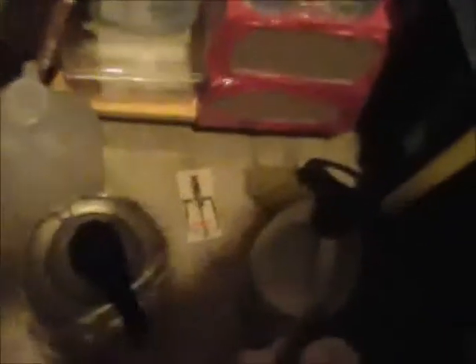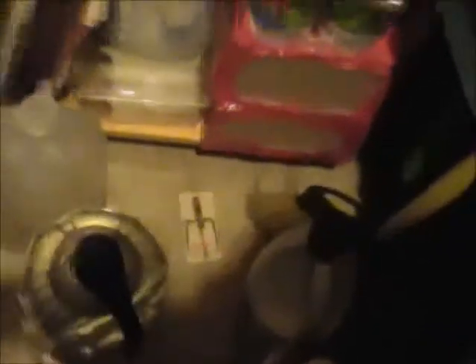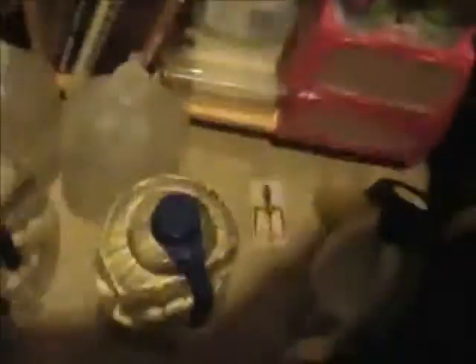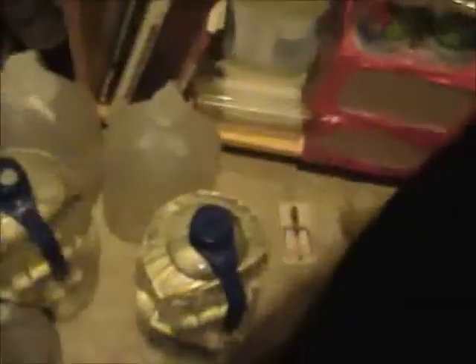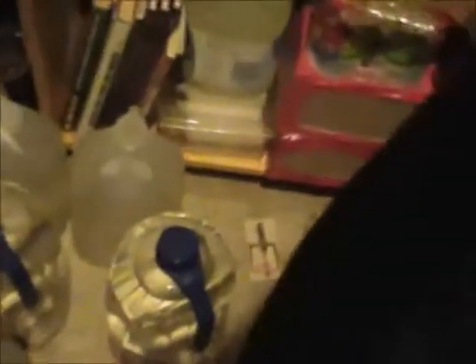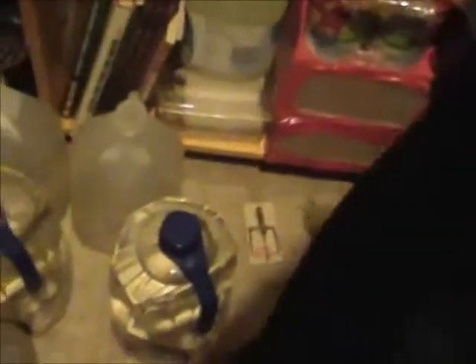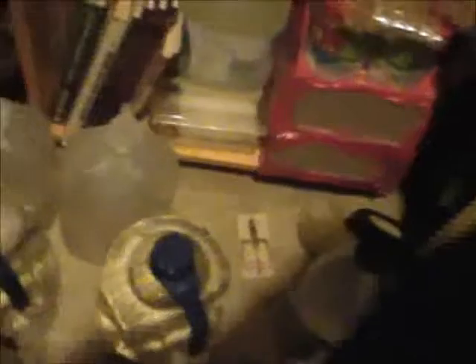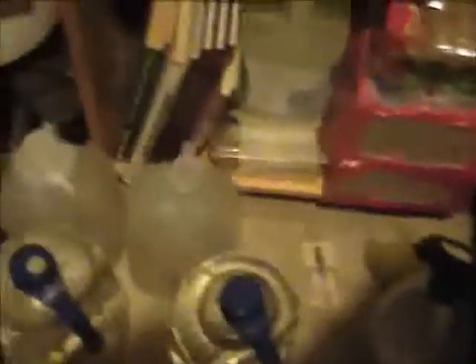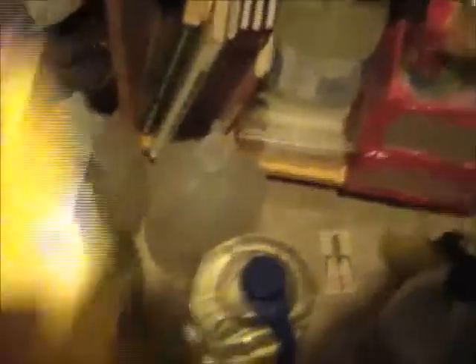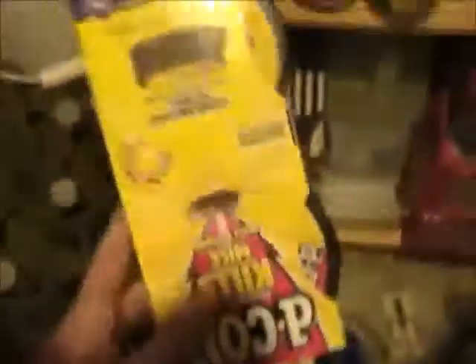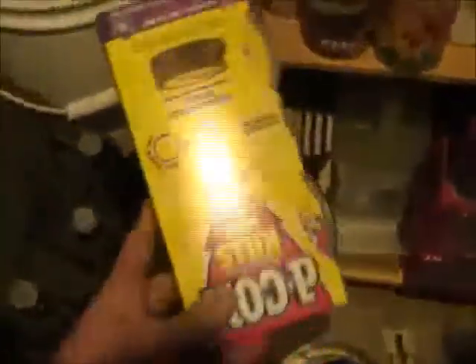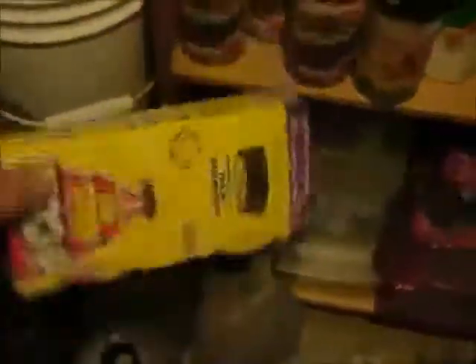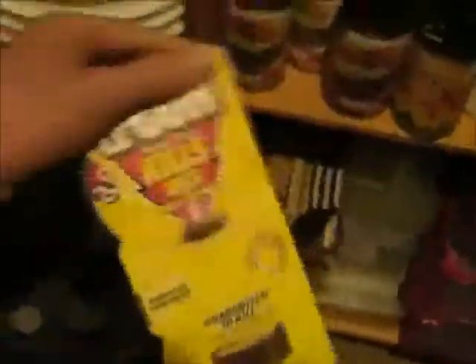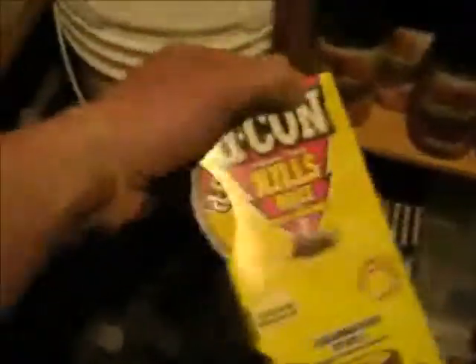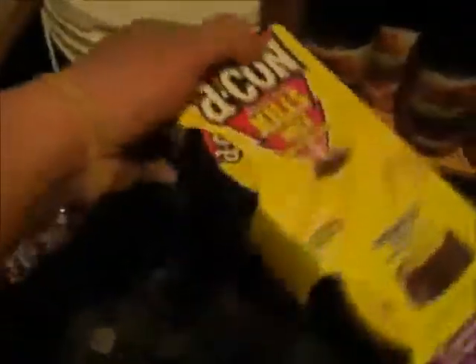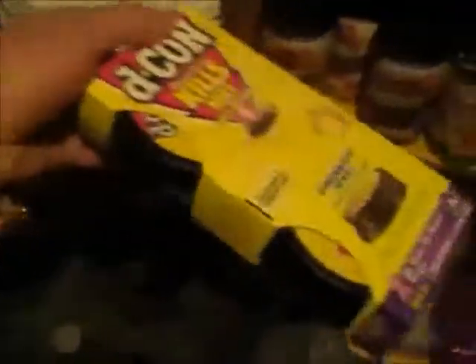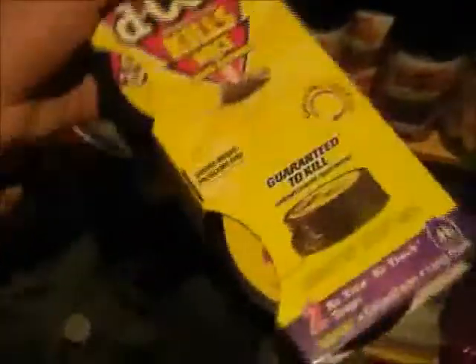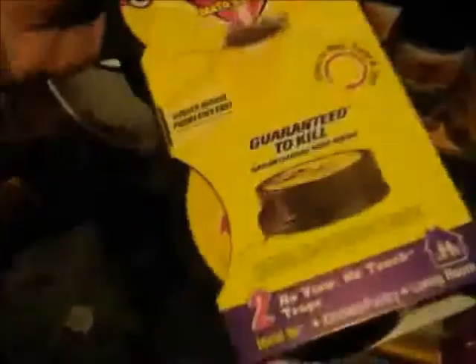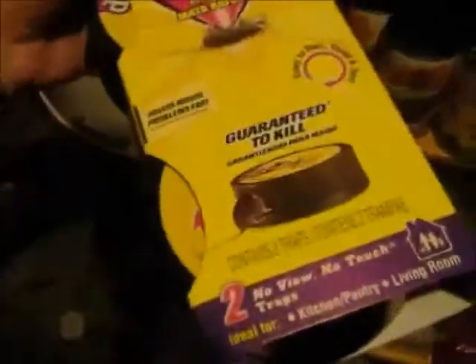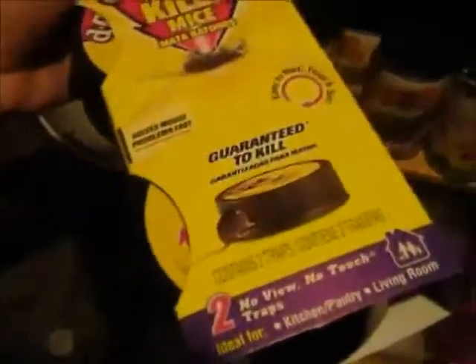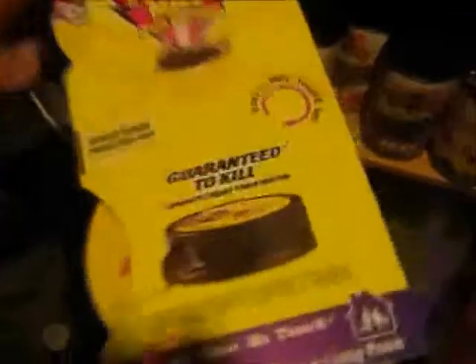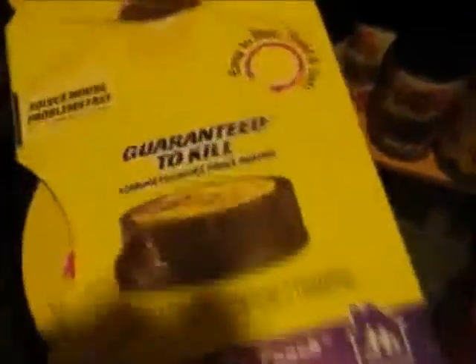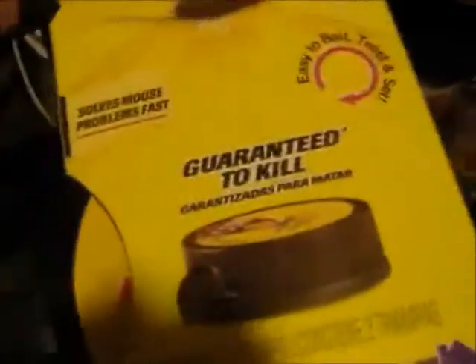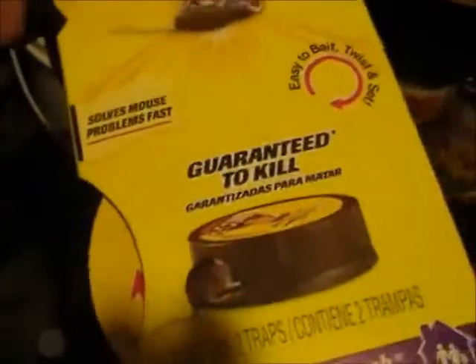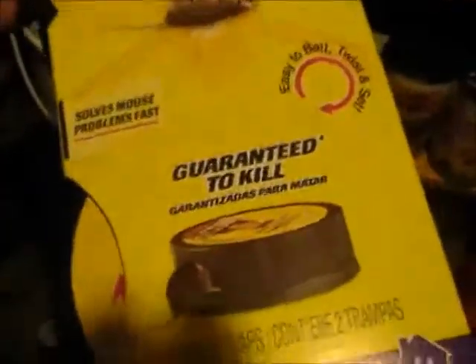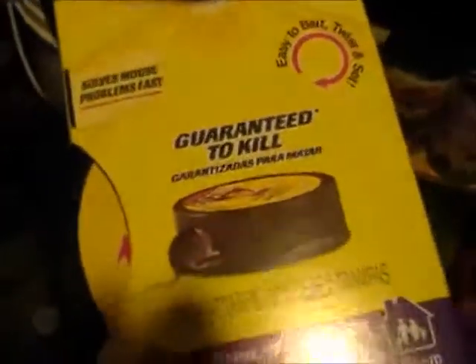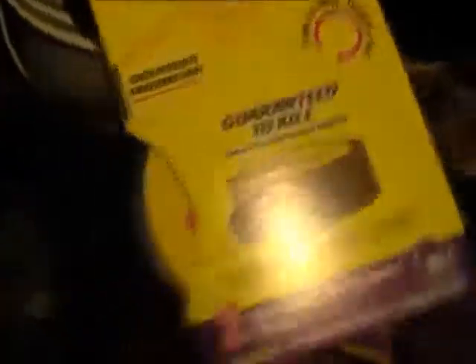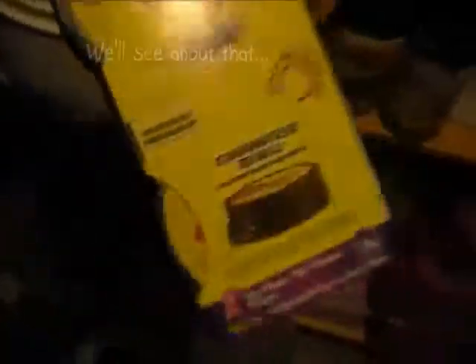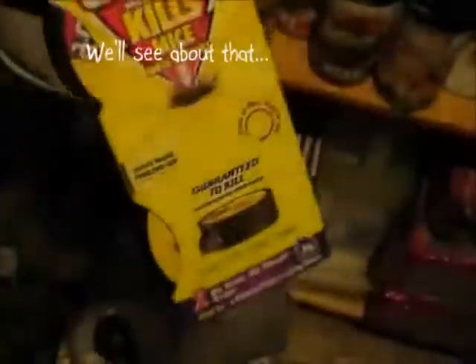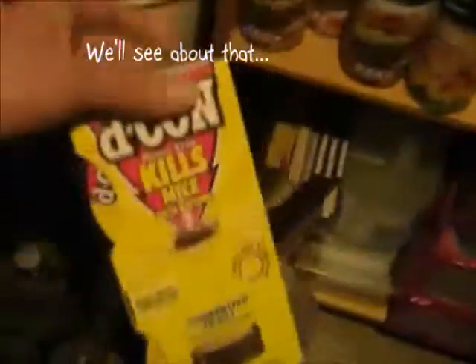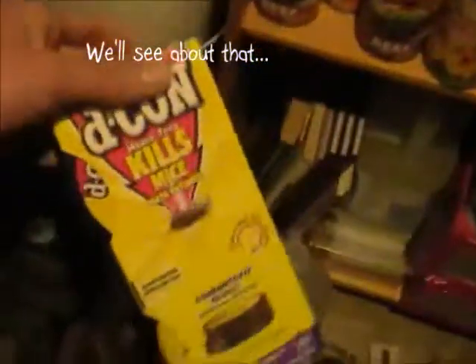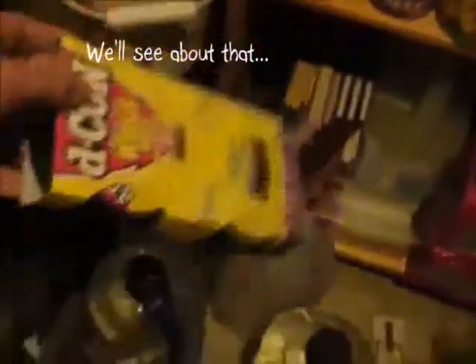It's messed up — the trap is just not in here. So I got these today. It's just a different type of trap. Guaranteed to kill. So we'll see. I'm going to set these up.